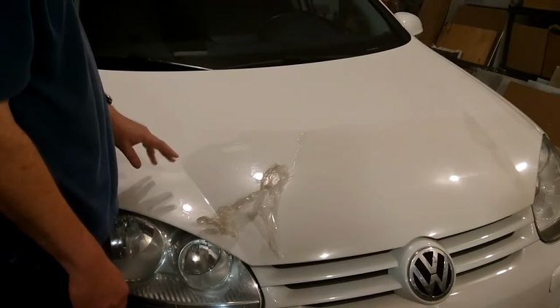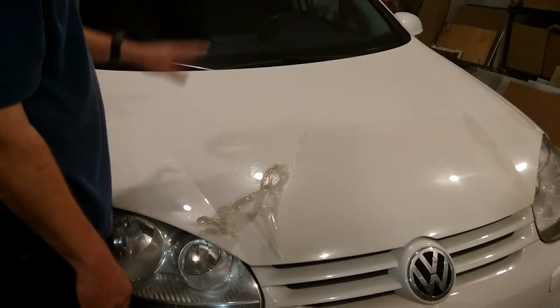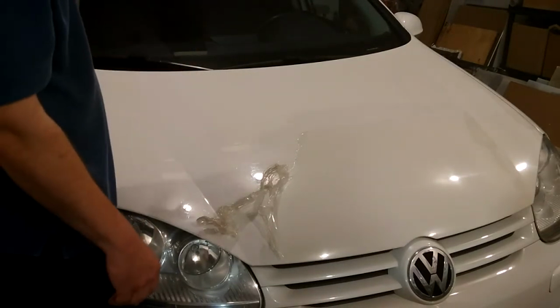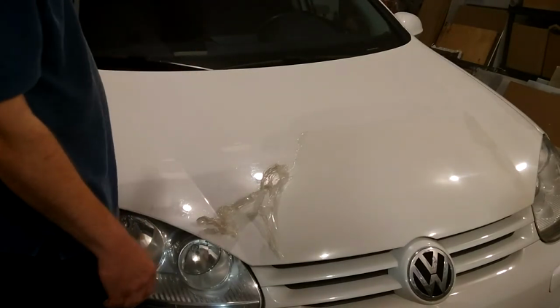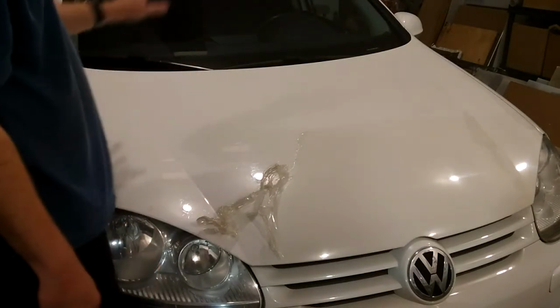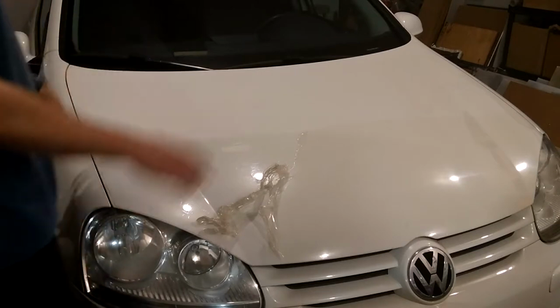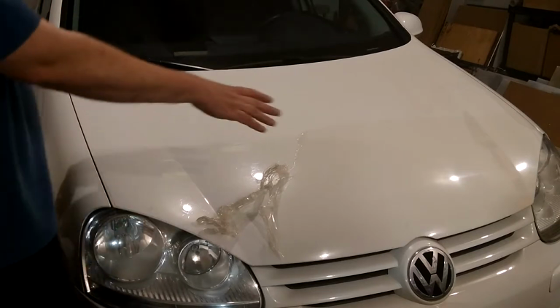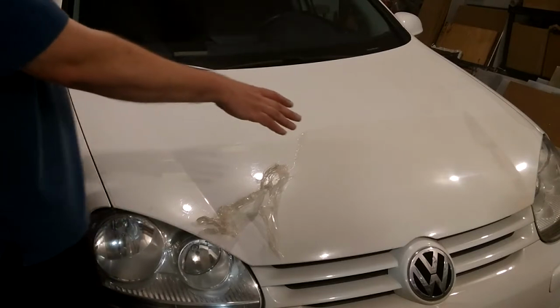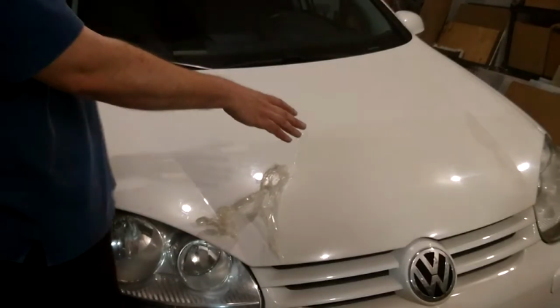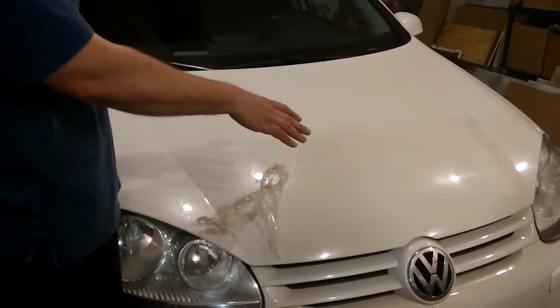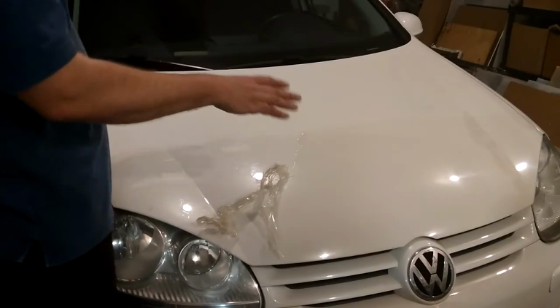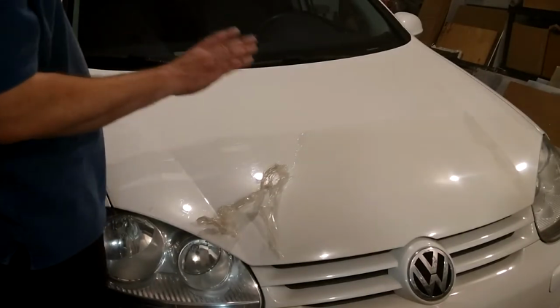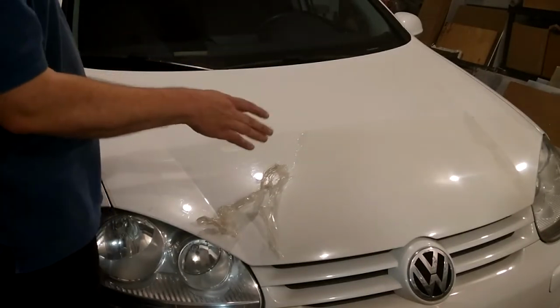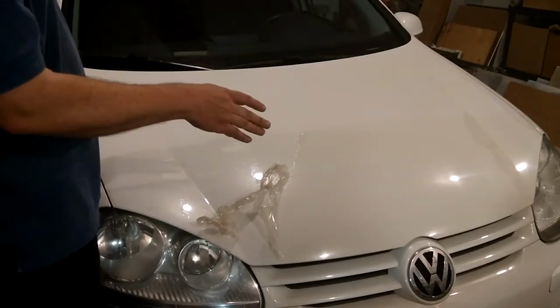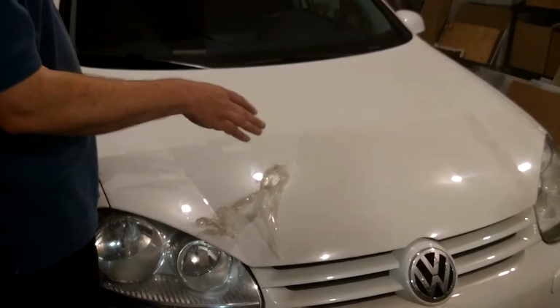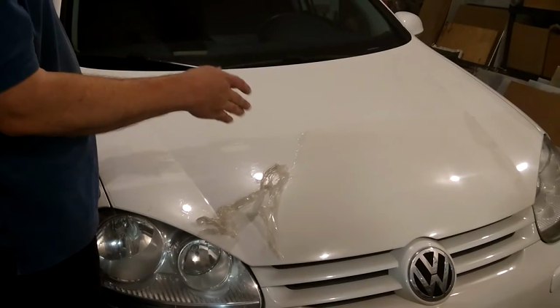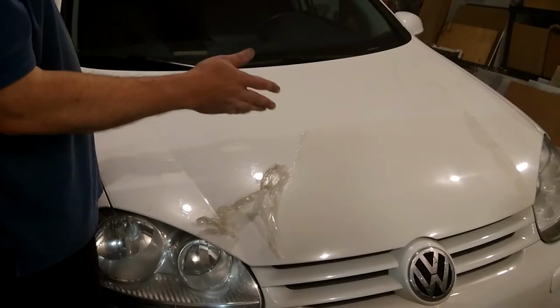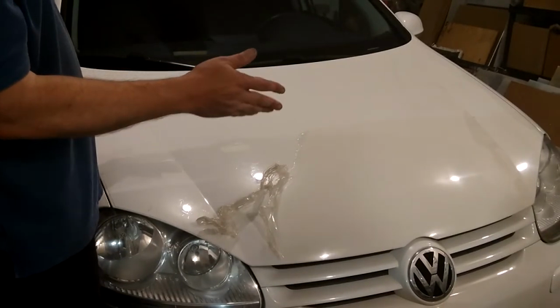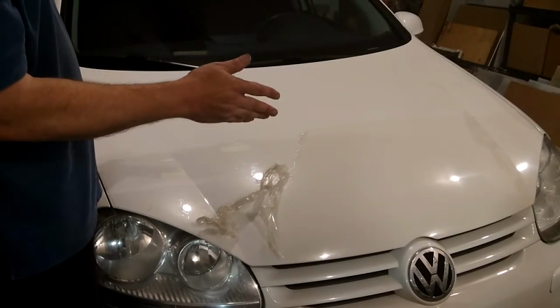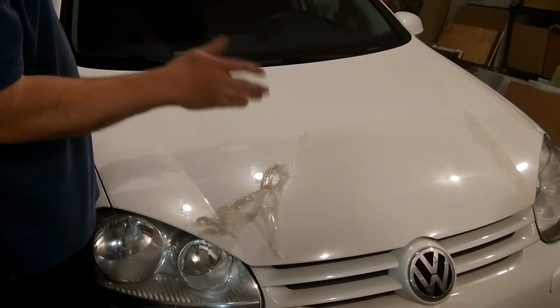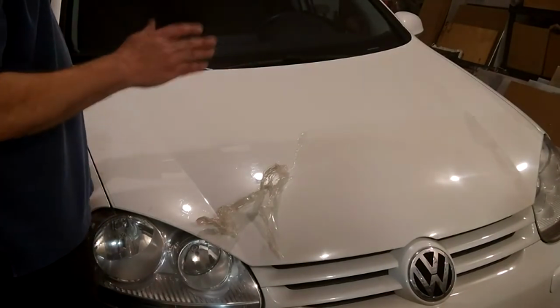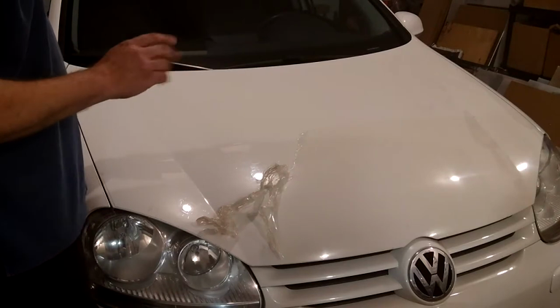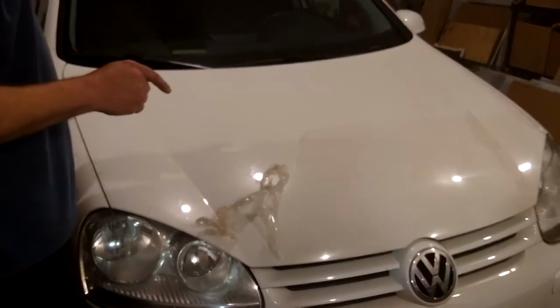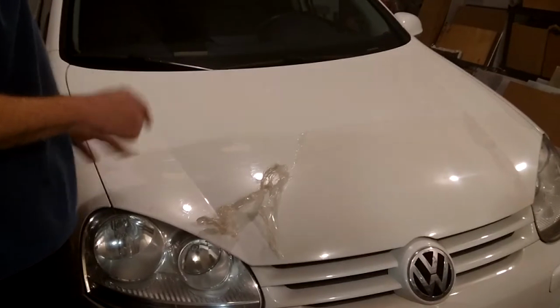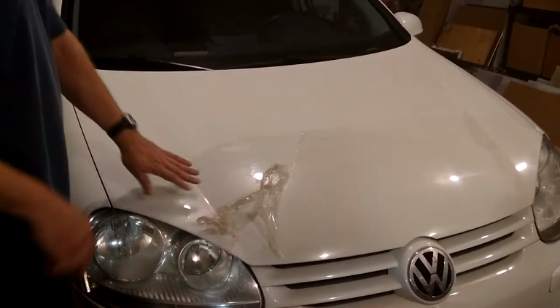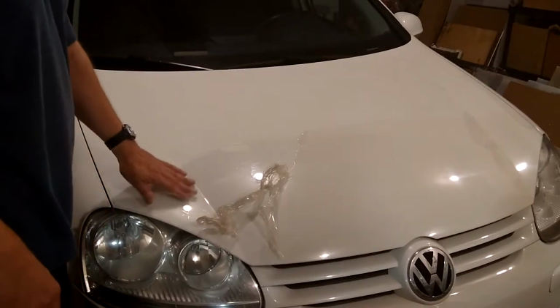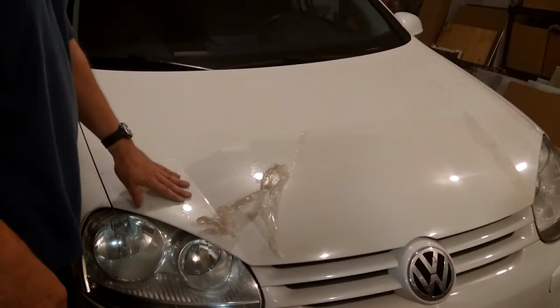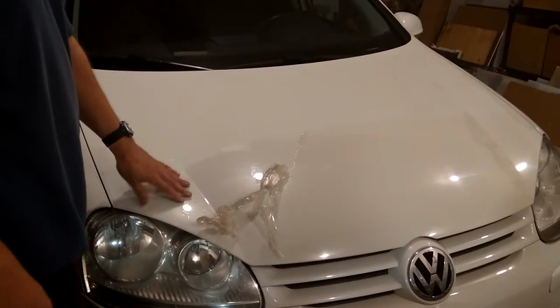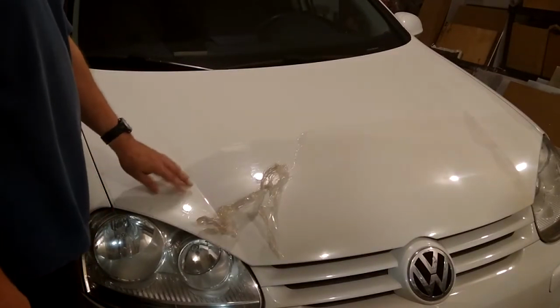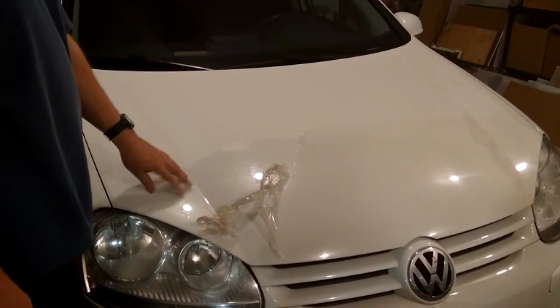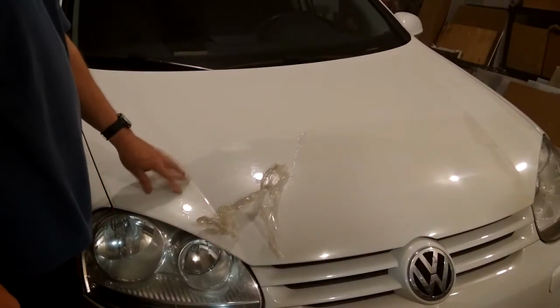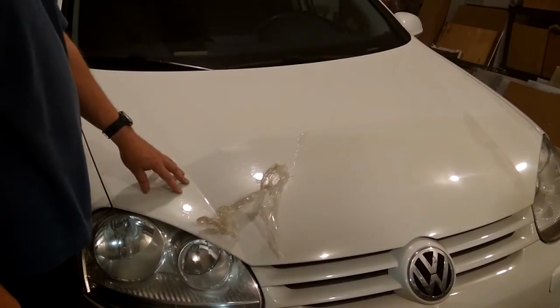So I've already removed the rest of this. I've only got this part on the hood left to do. I don't think it's going to take me more than 20 minutes or so. And it hardly has any leftover glue on the hood.